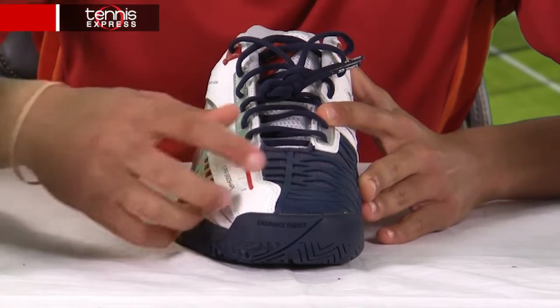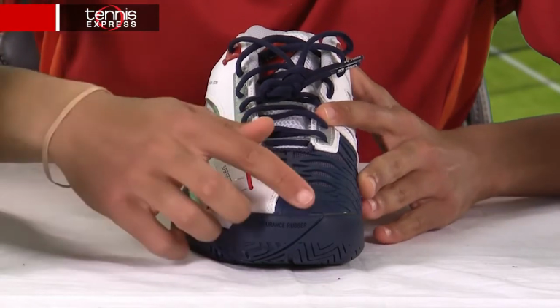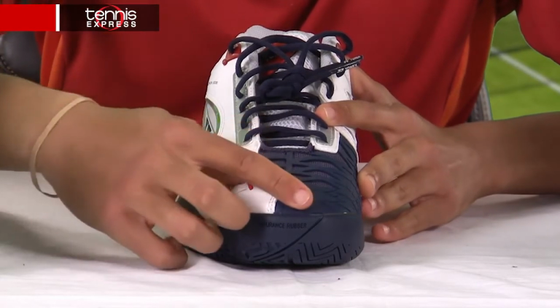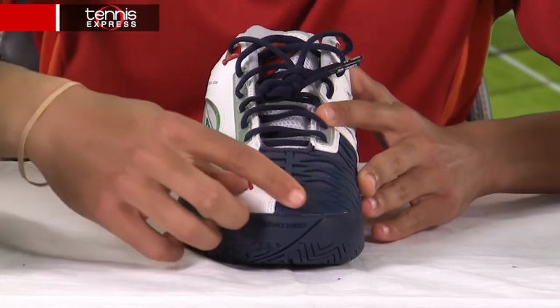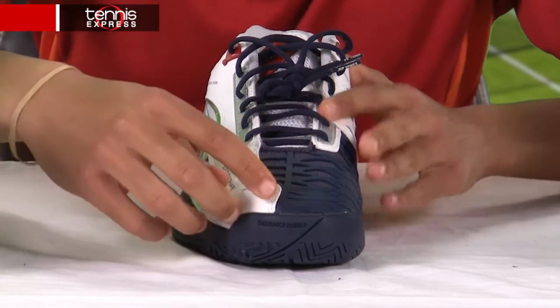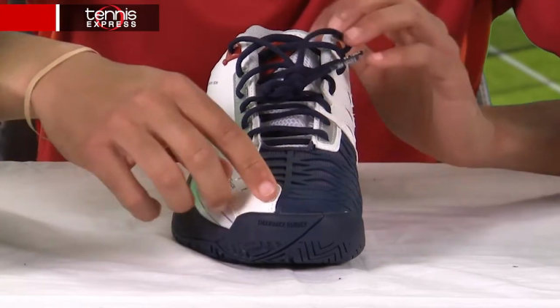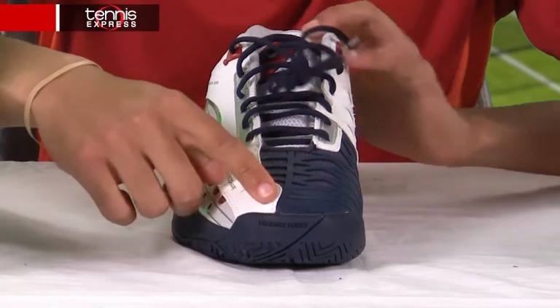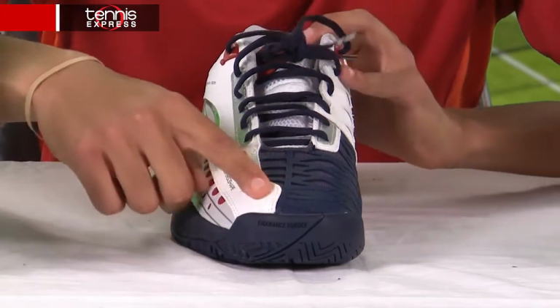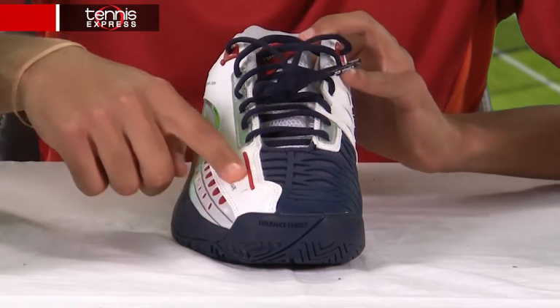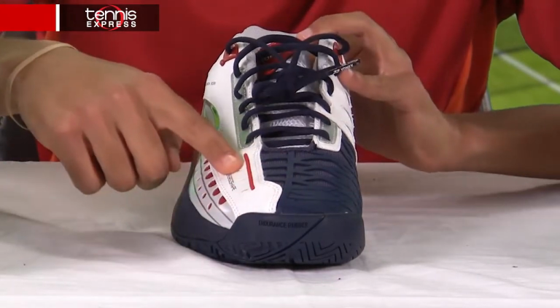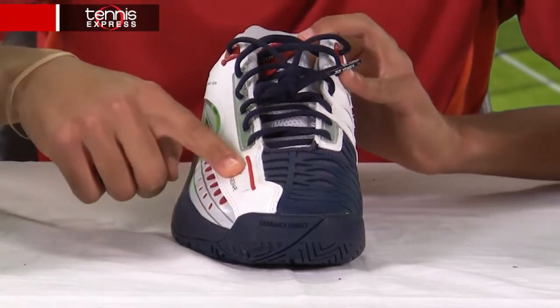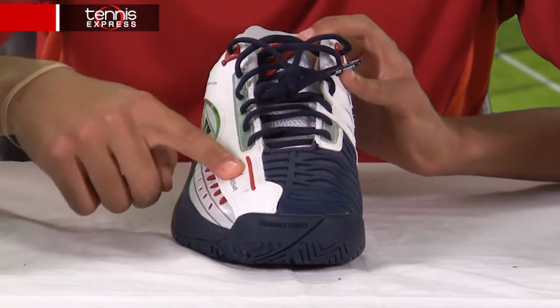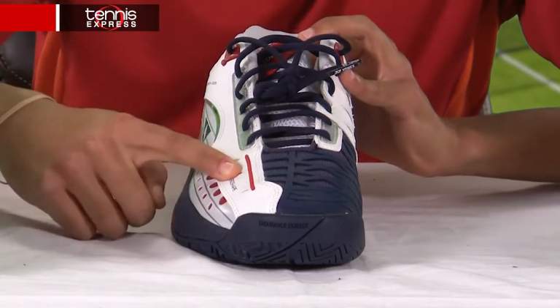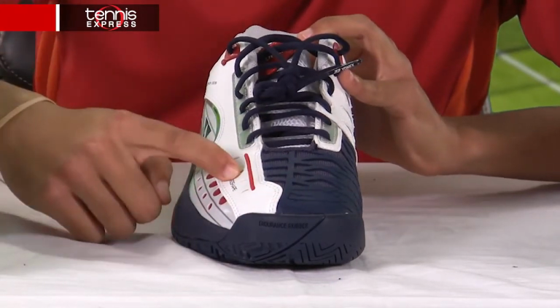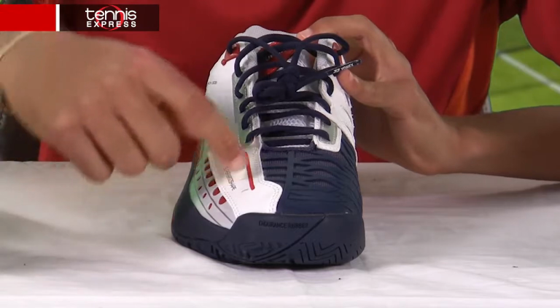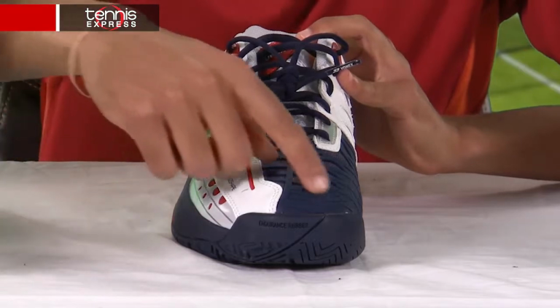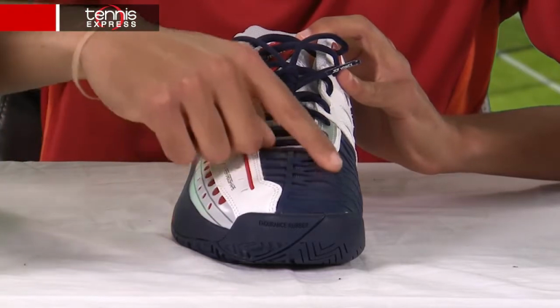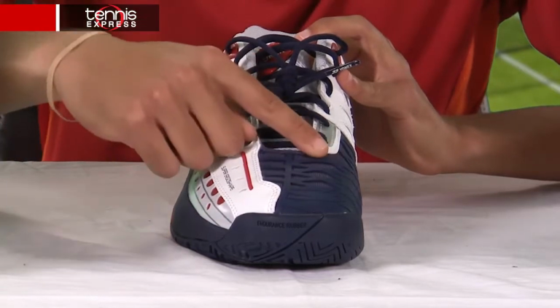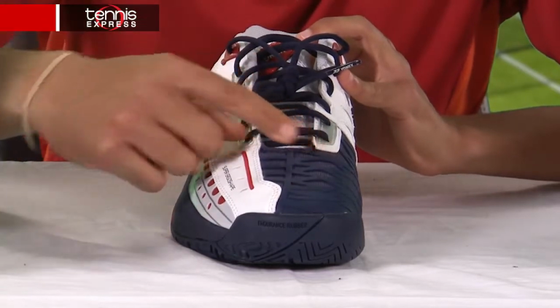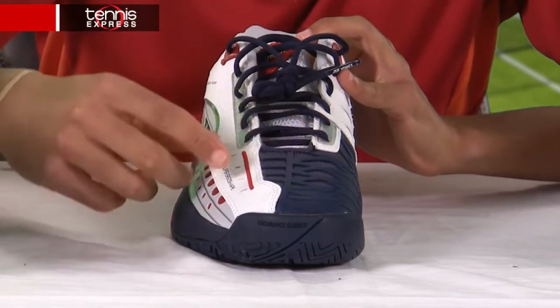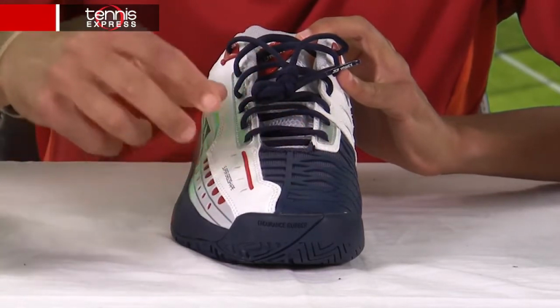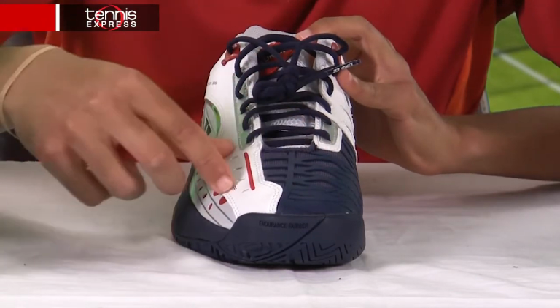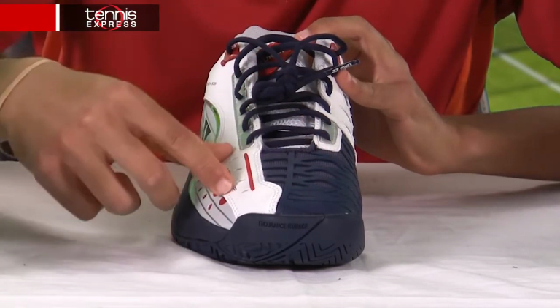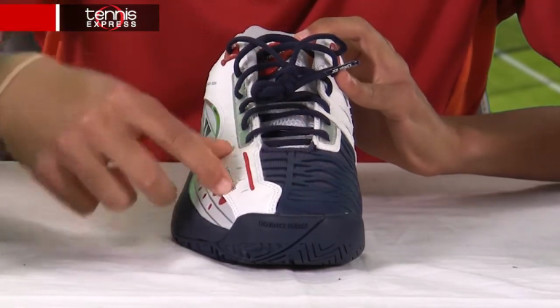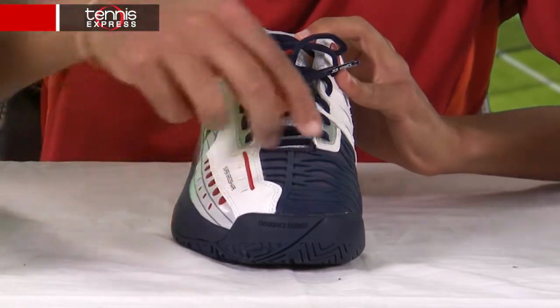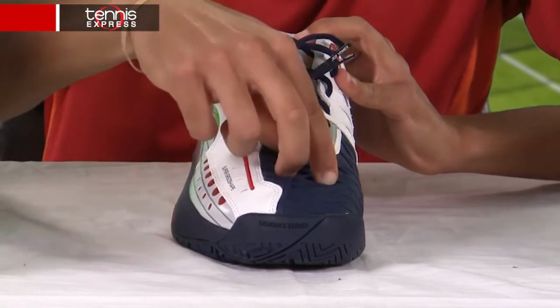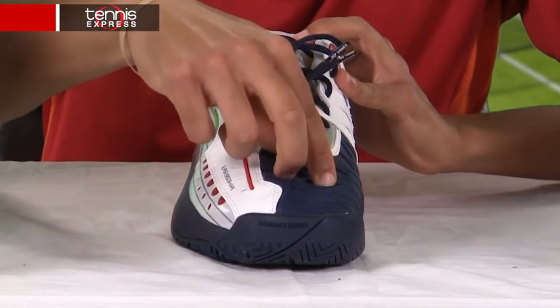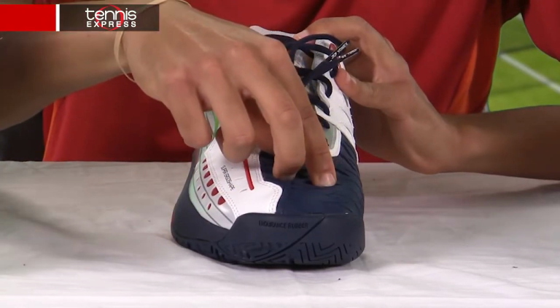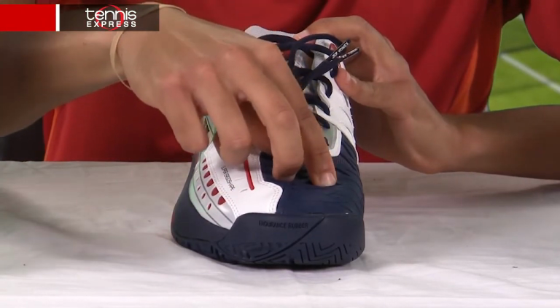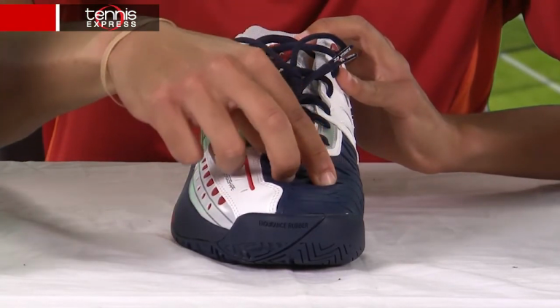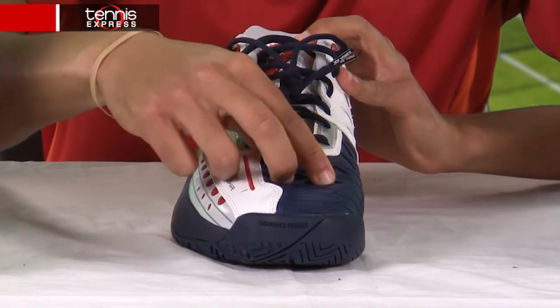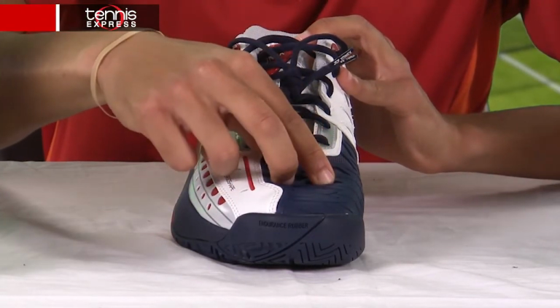Moving further up, you see they have a synthetic leather combined with mesh, which gives stability and breathability at the same time.